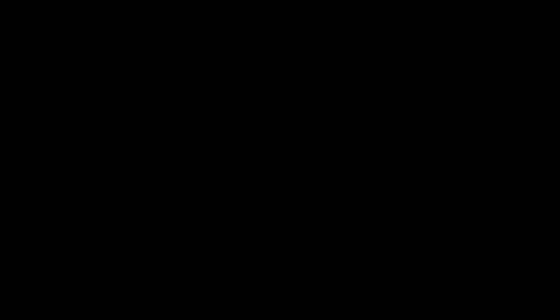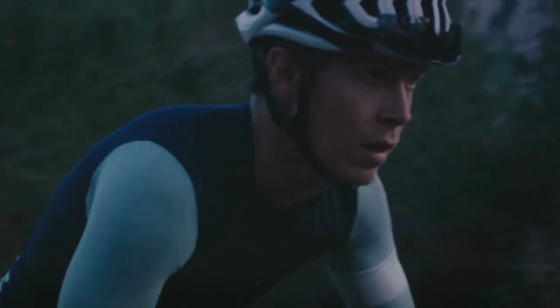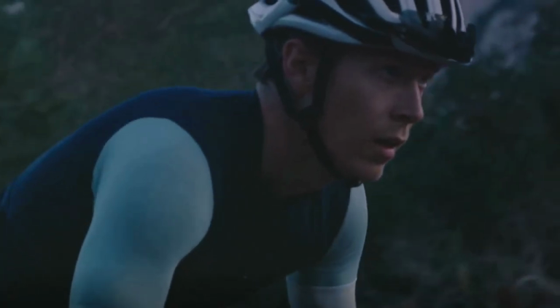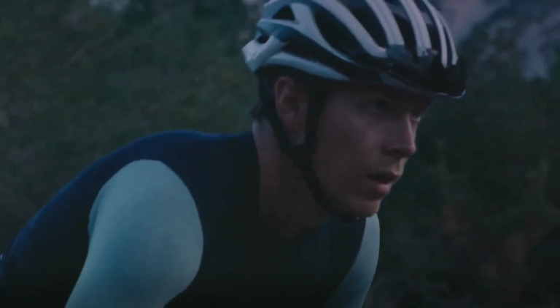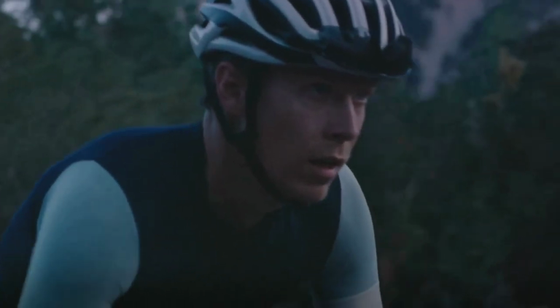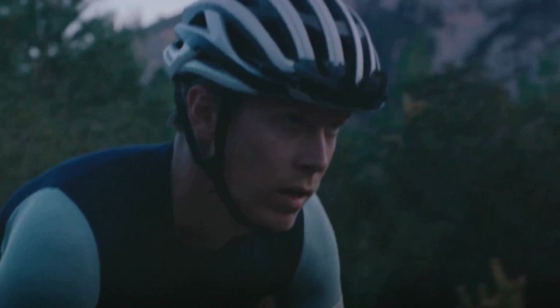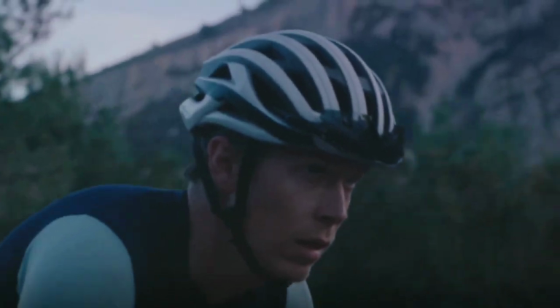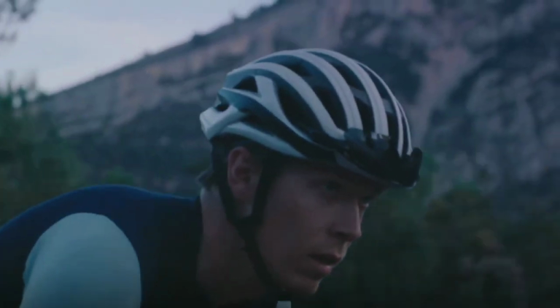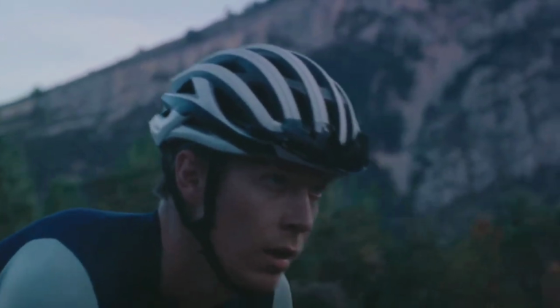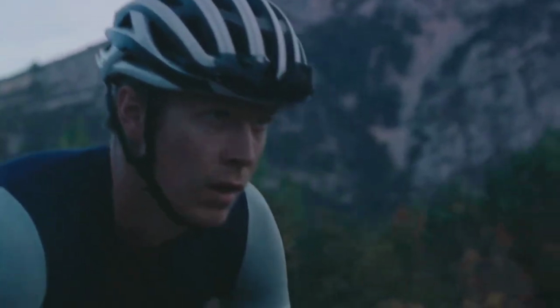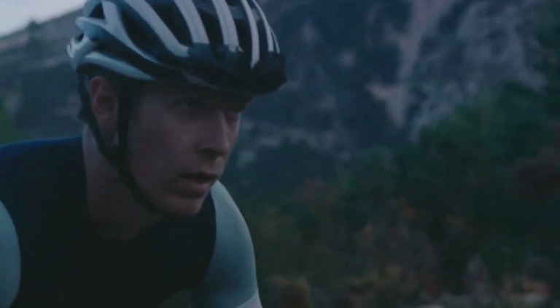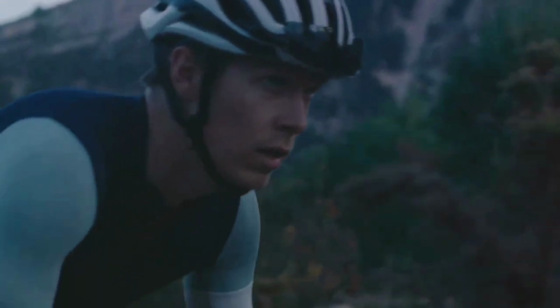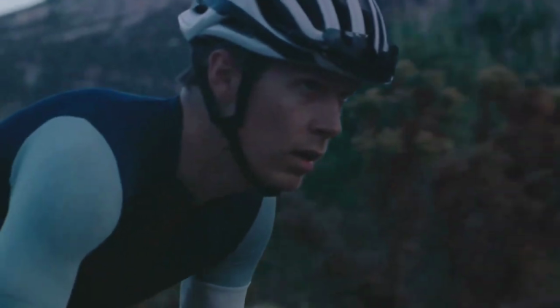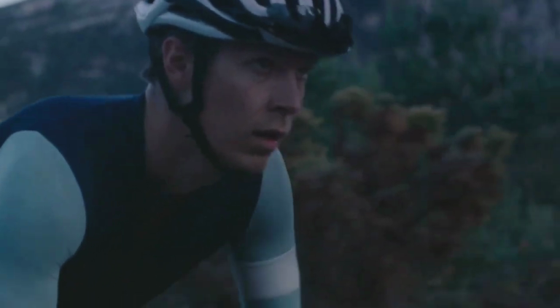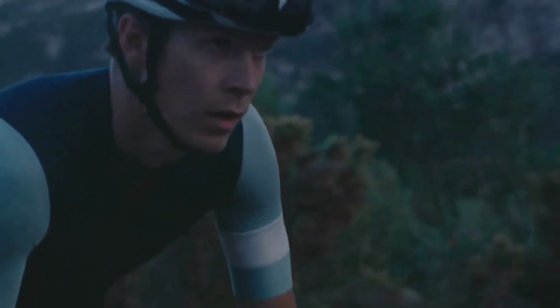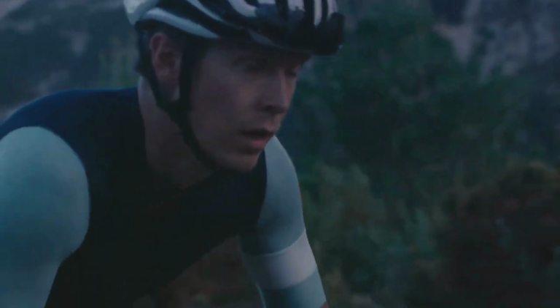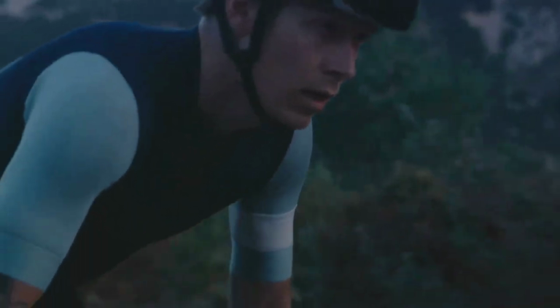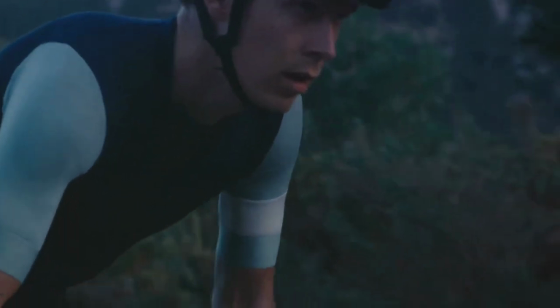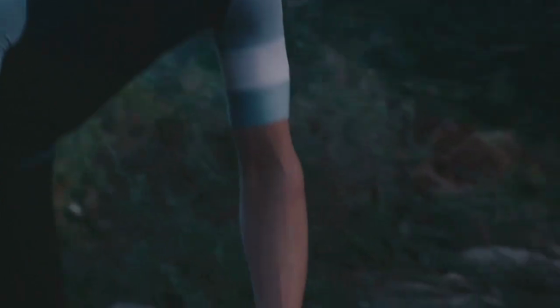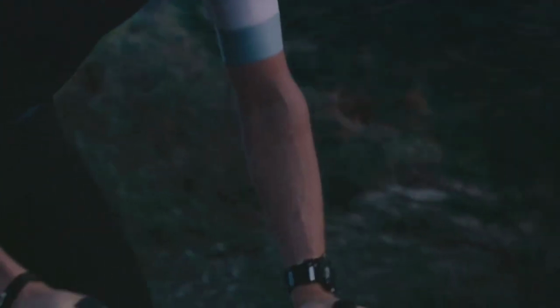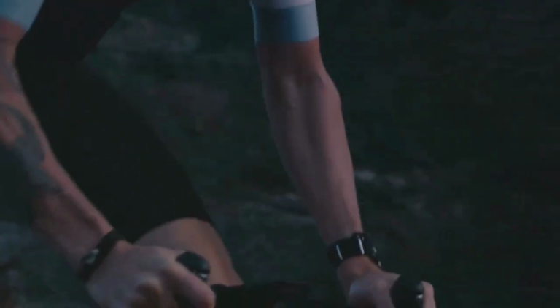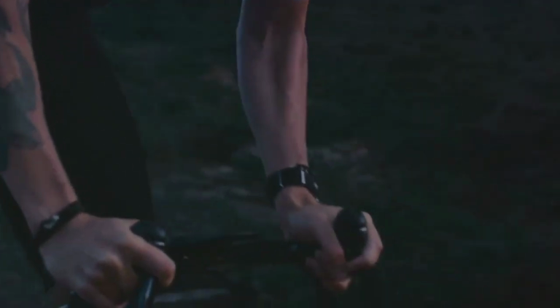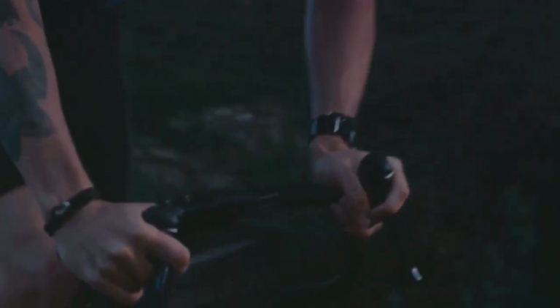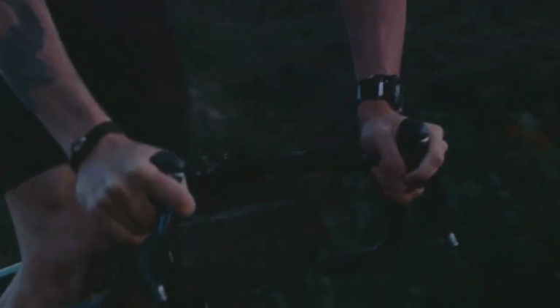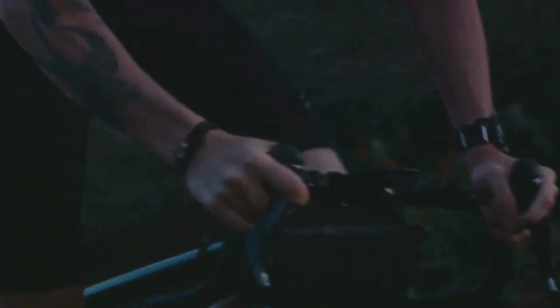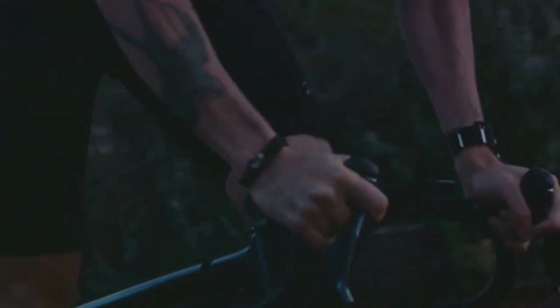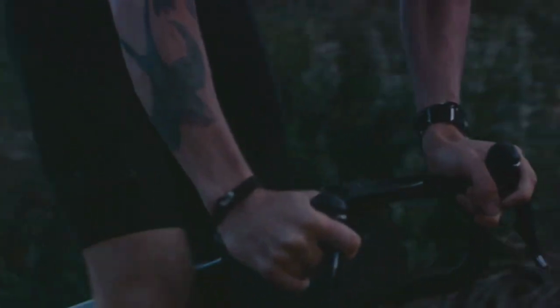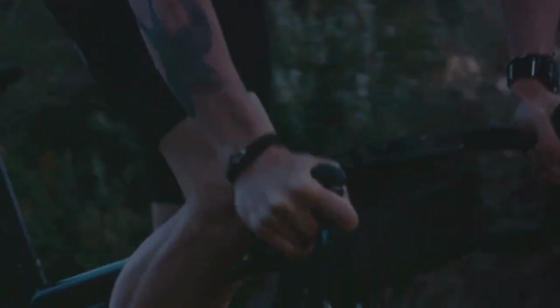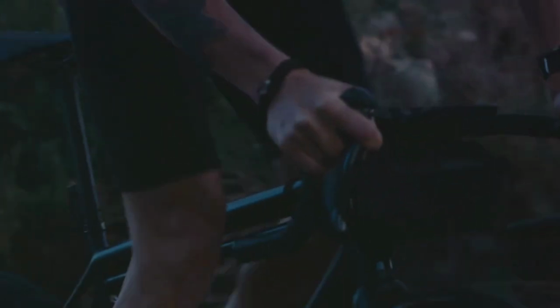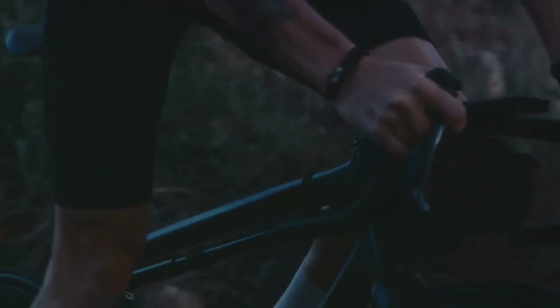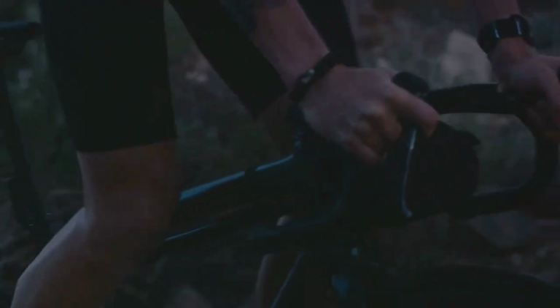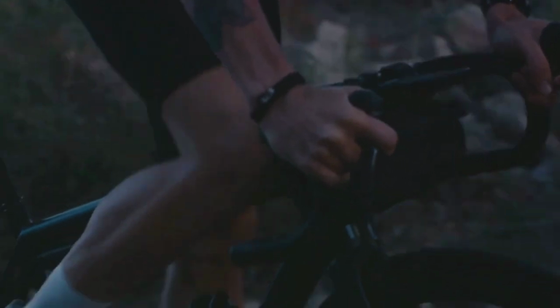And let's not forget the Kiss Air 2 Chamois, a feature that adds a touch of comfort to your ride. However, it's worth noting that while the Chamois may not offer the pinnacle of comfort for longer rides, it certainly does its job for those shorter, chilly jaunts.